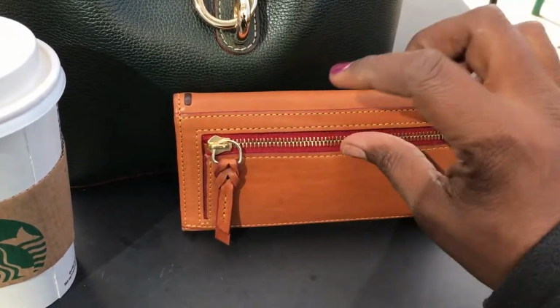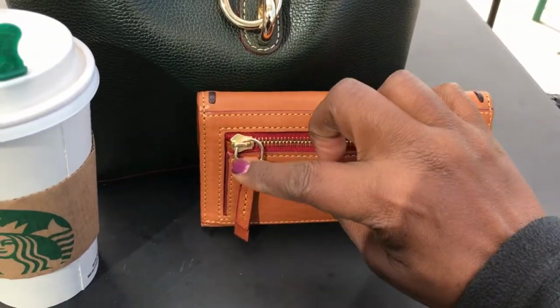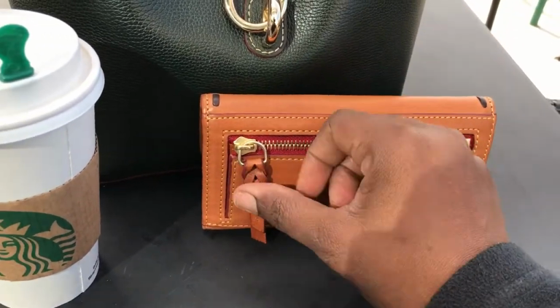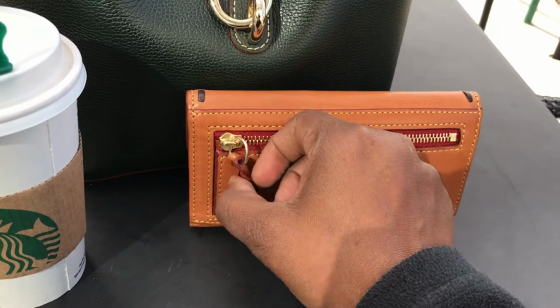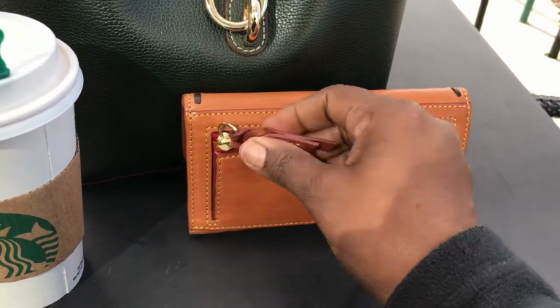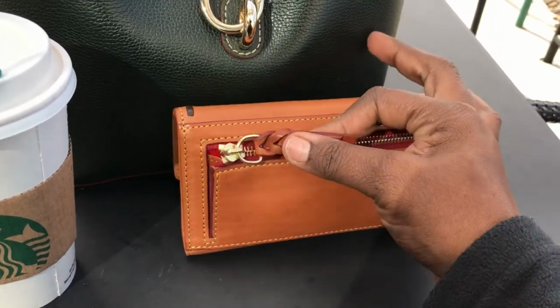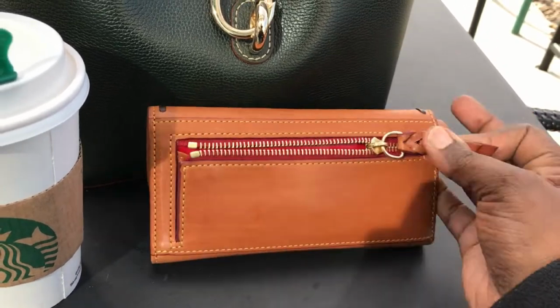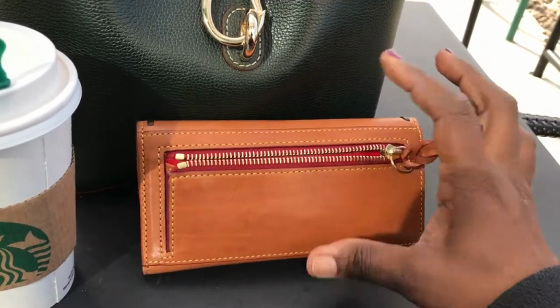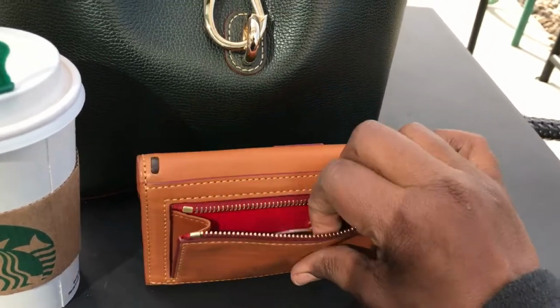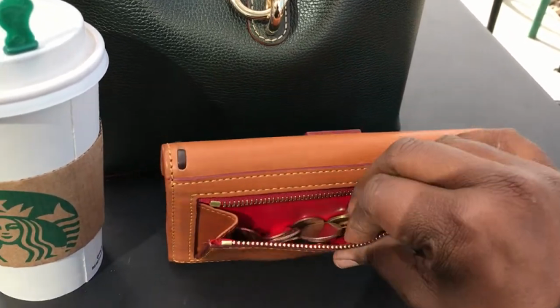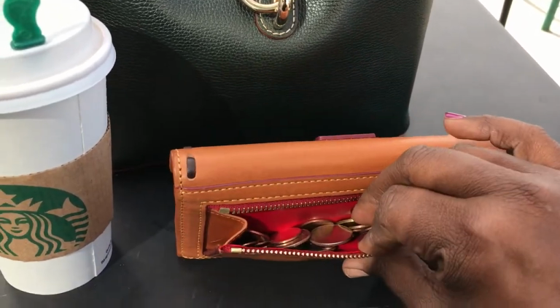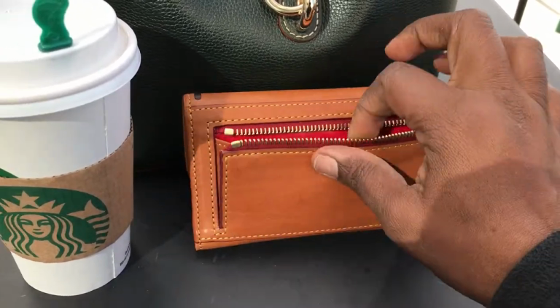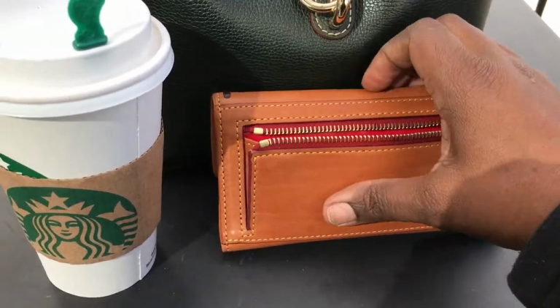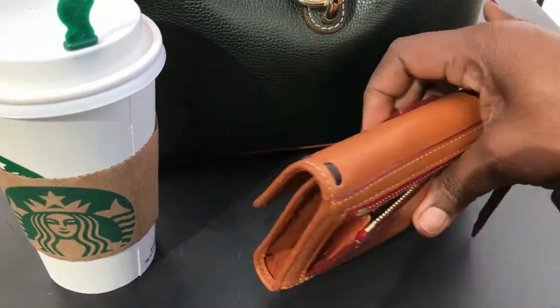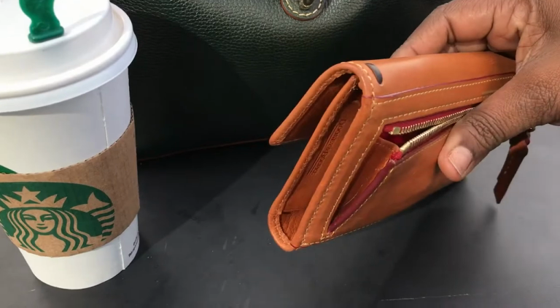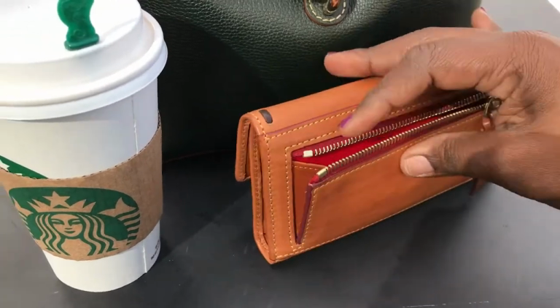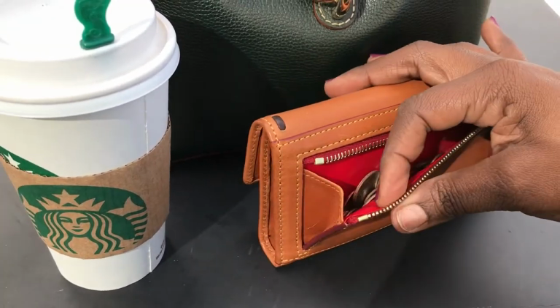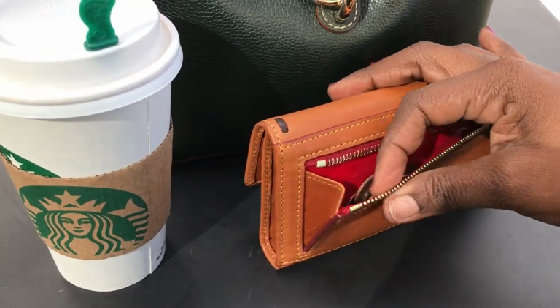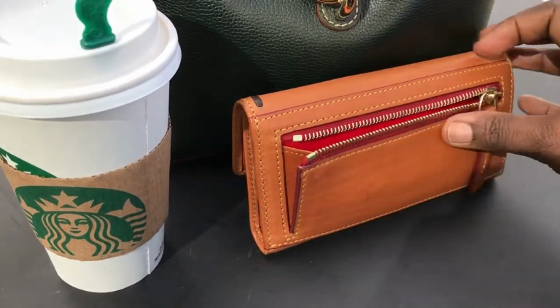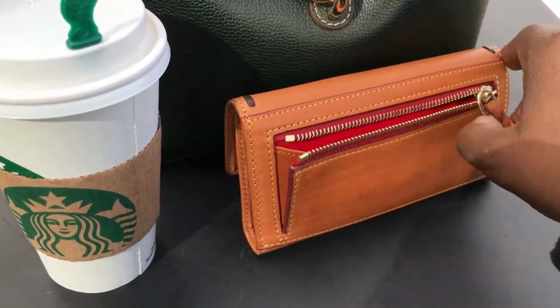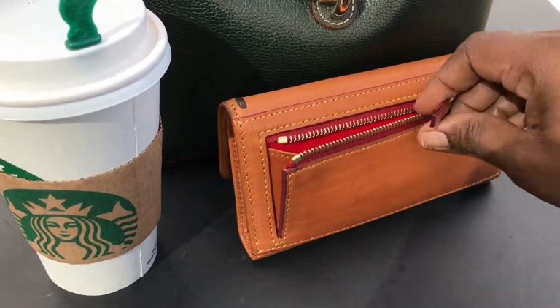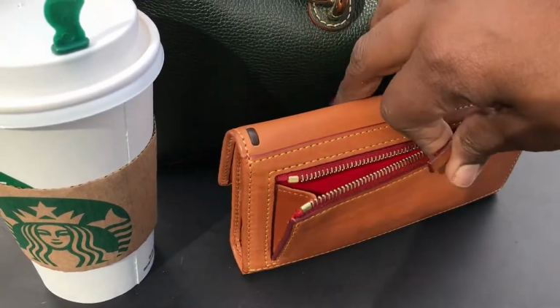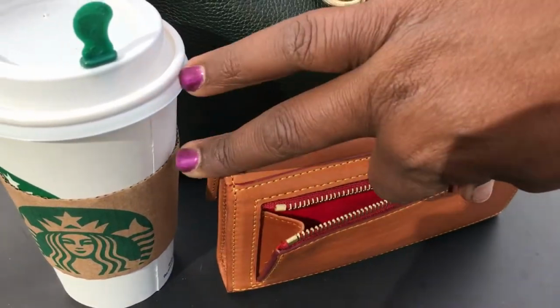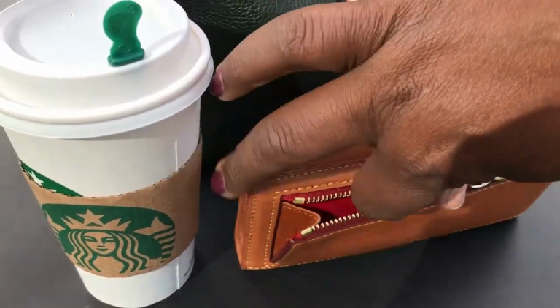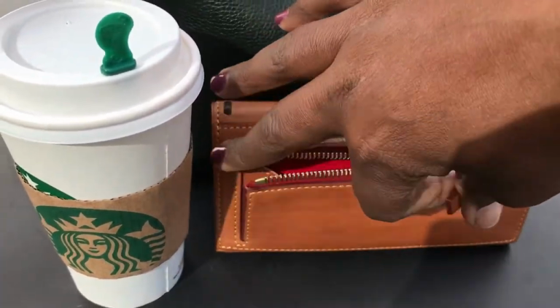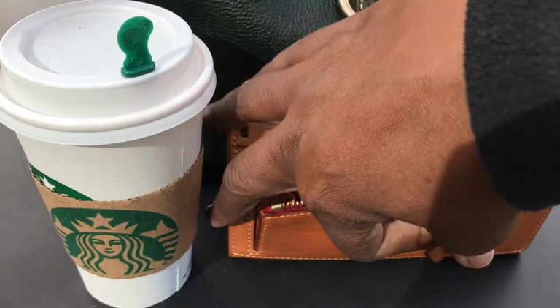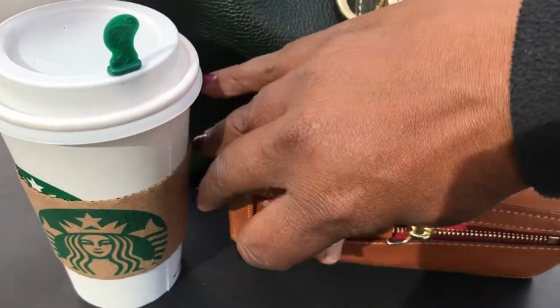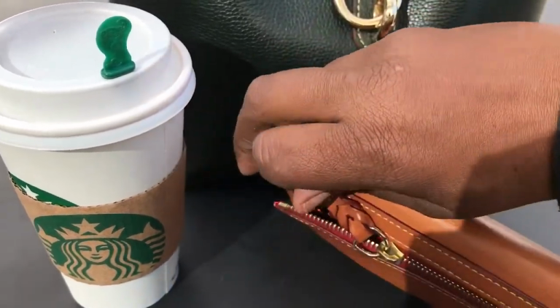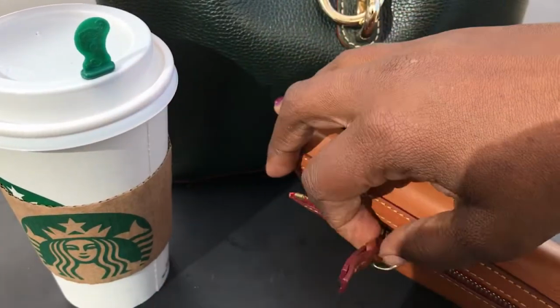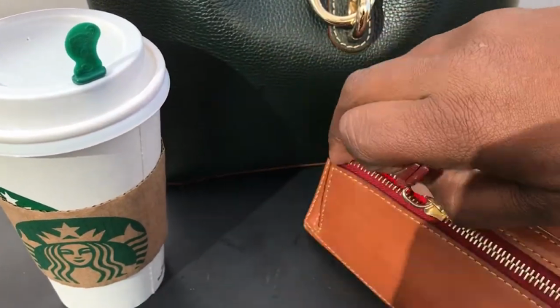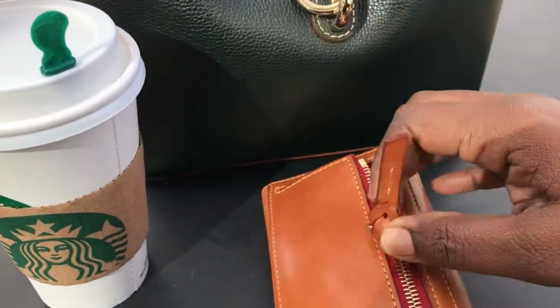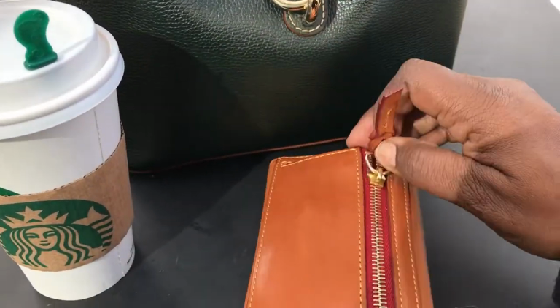I love the zipper compartment on the outside because it is gusseted. It's just a bunch of change in there, but I love the way it gussets. That's really it for this wallet.